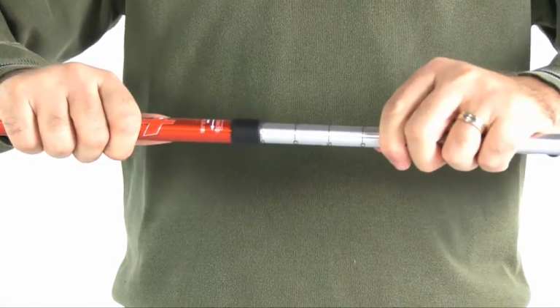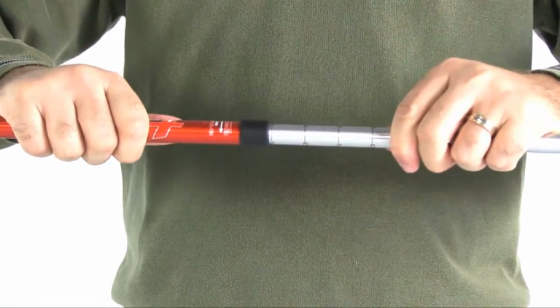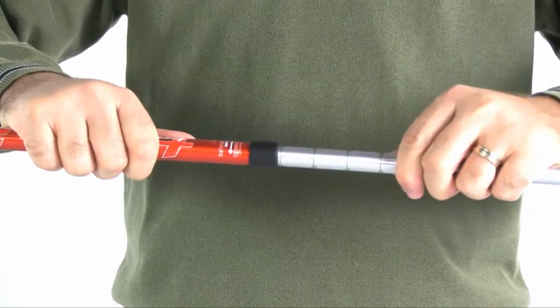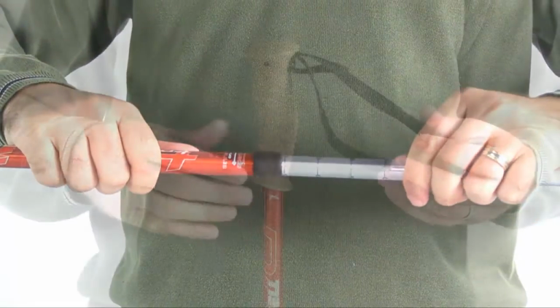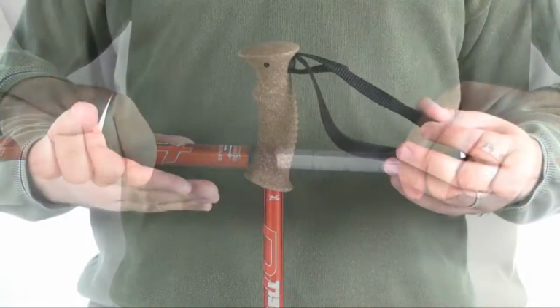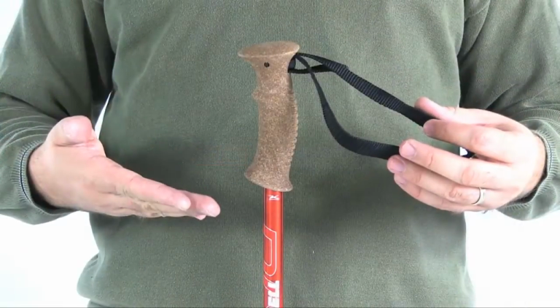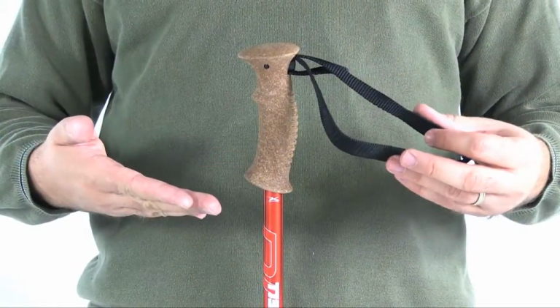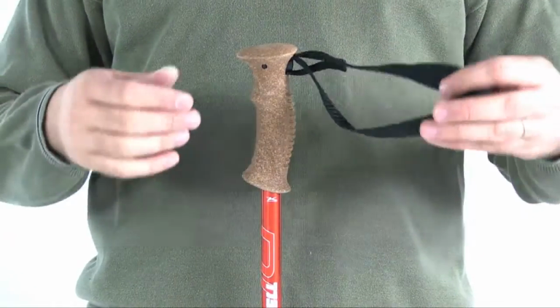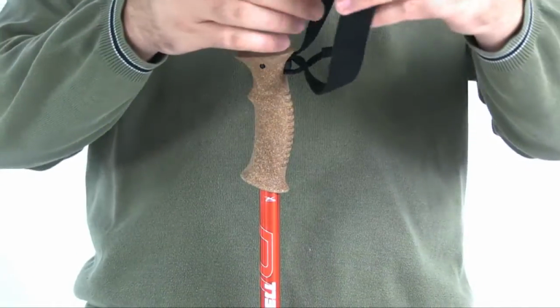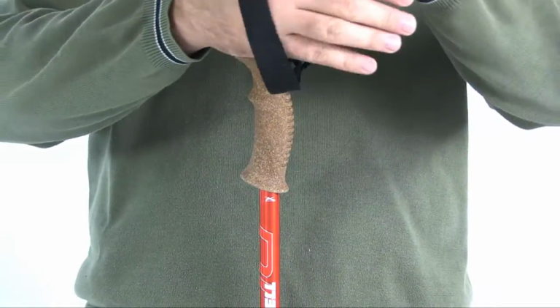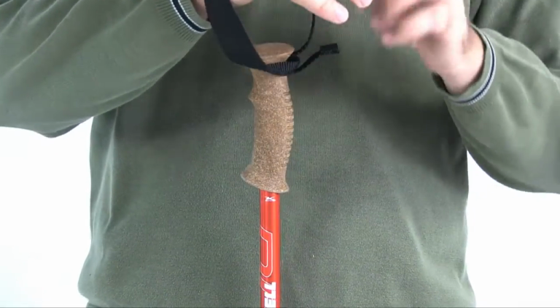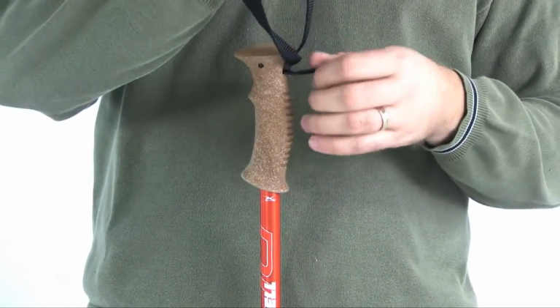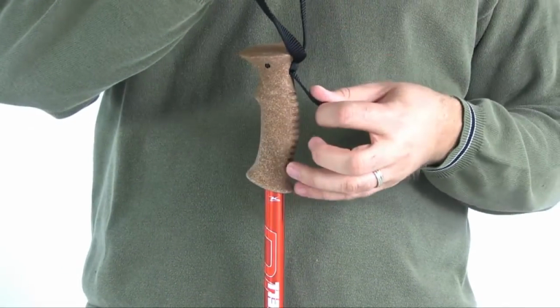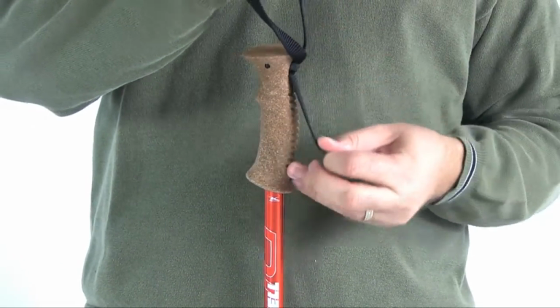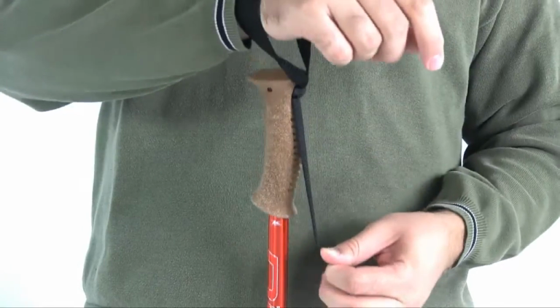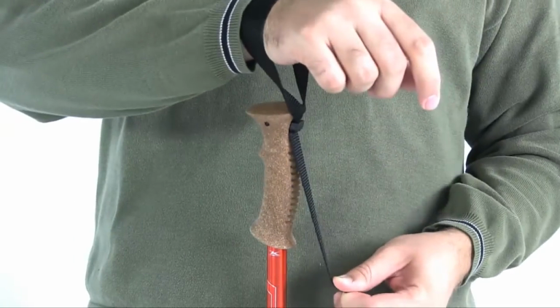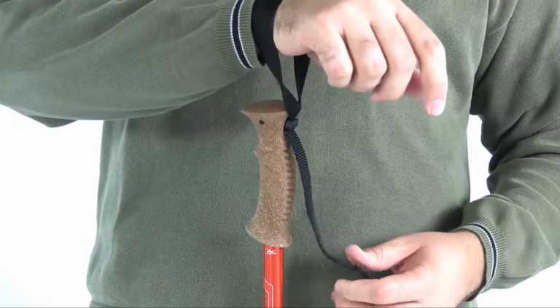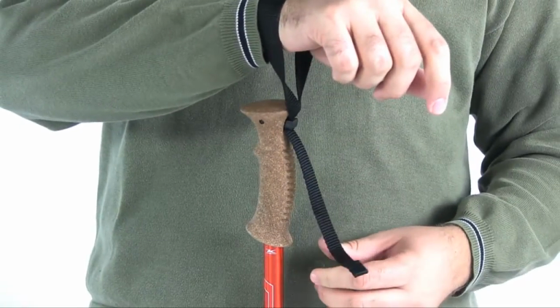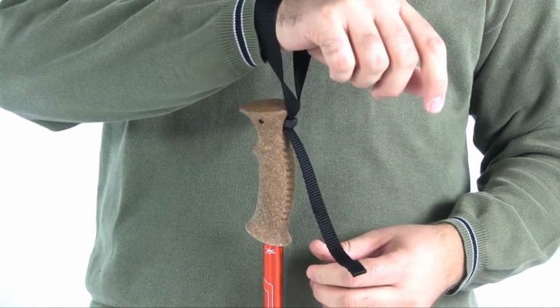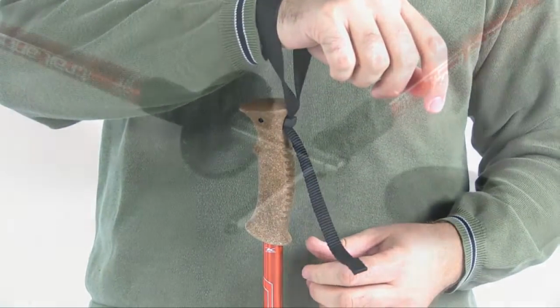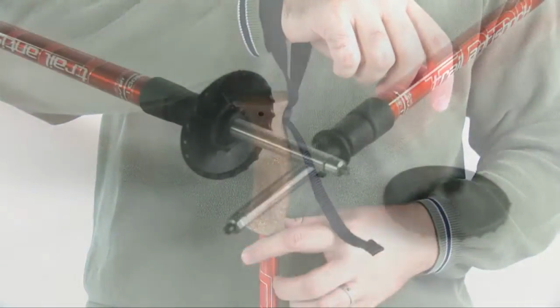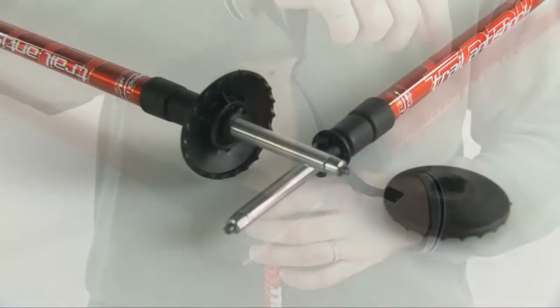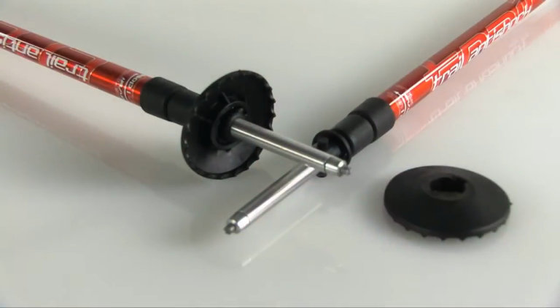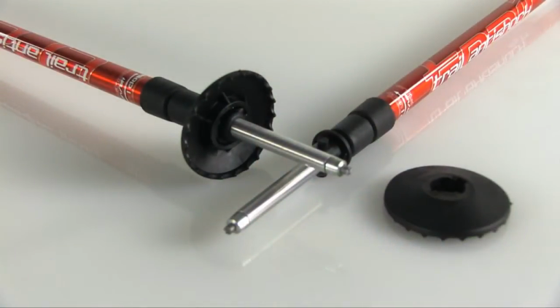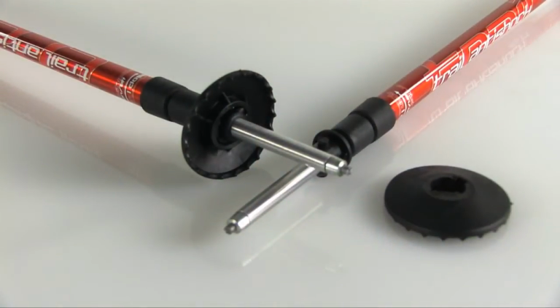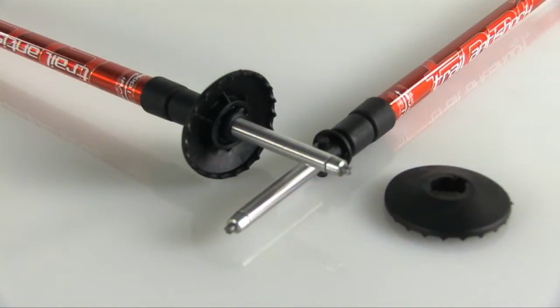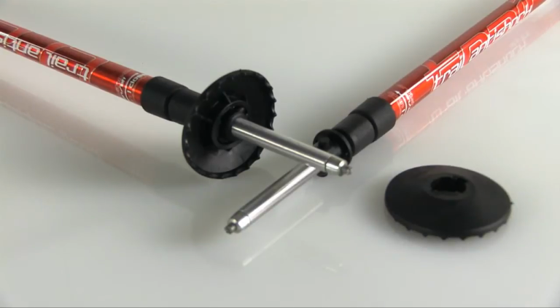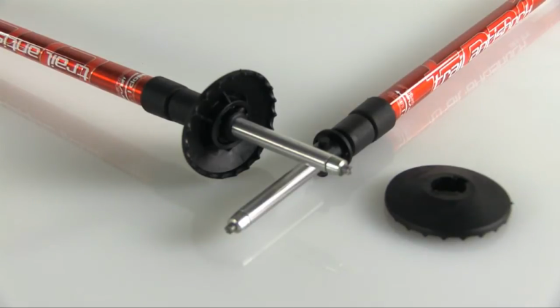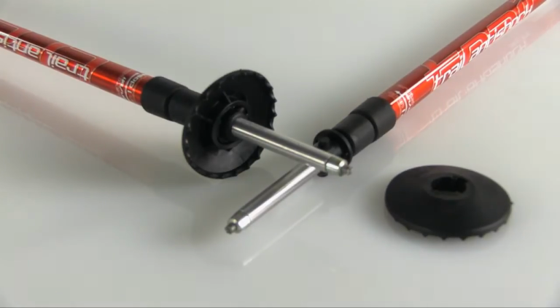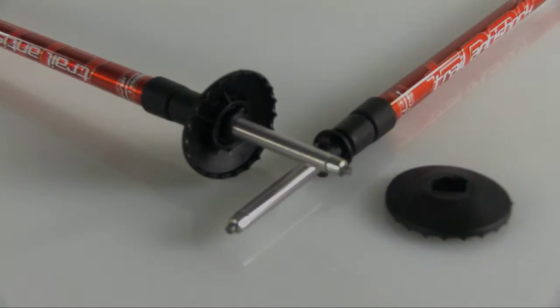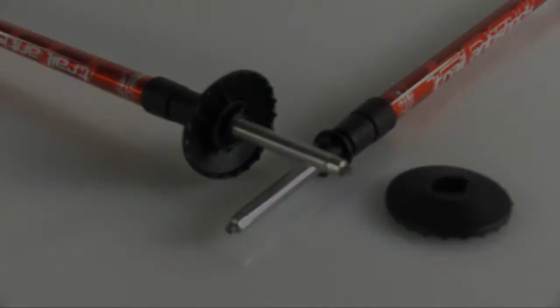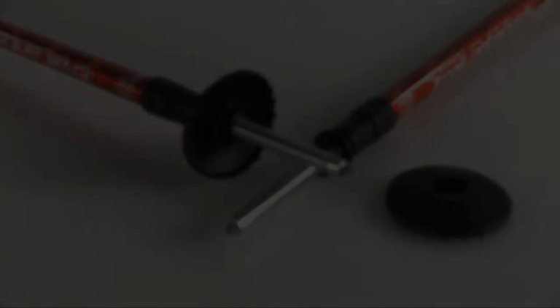The cork grips have adjustable wrist straps and resist moisture, insulate in cold weather, and slowly molds to the shape of your hand over time. This includes durable and strong carbide flex tips and low profile trekking baskets, available online today.